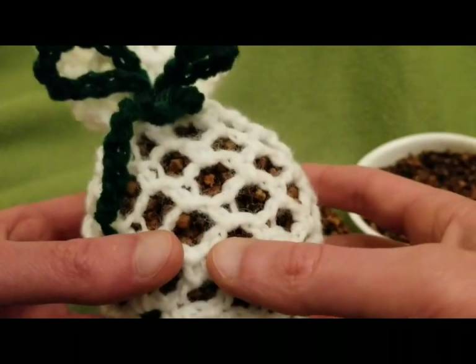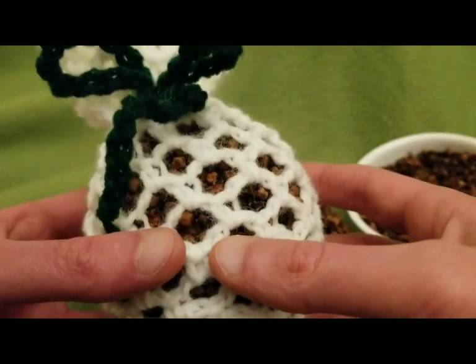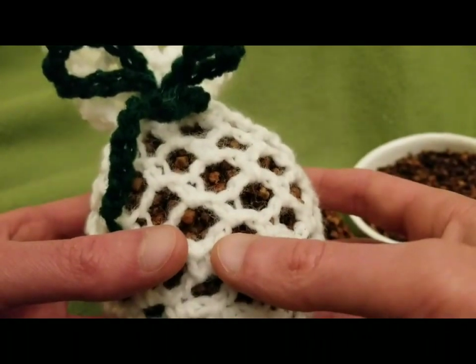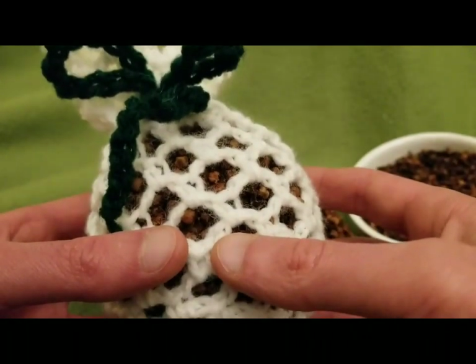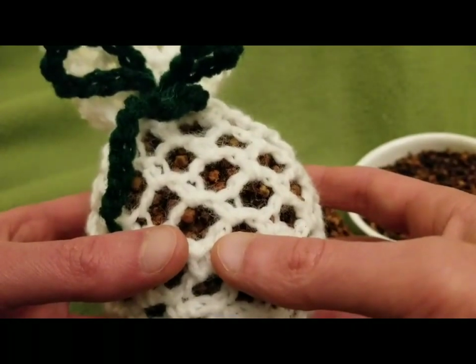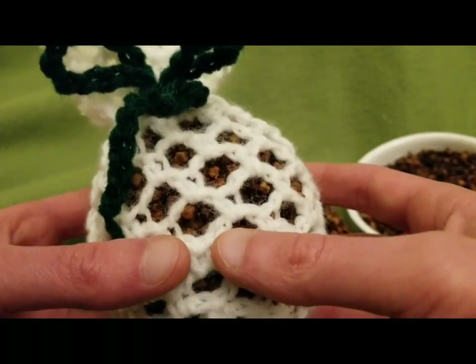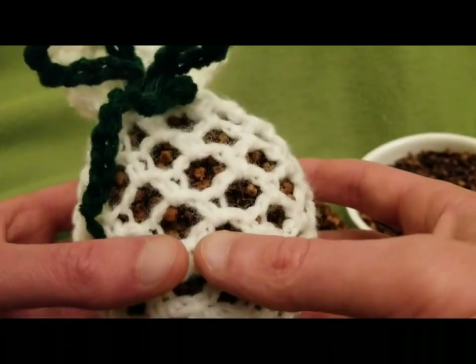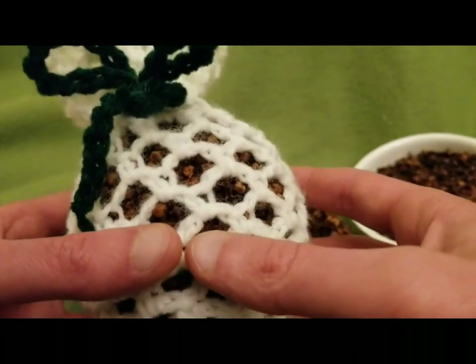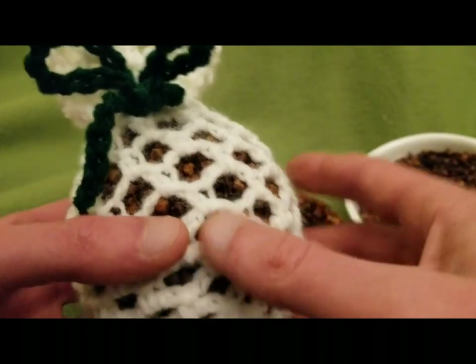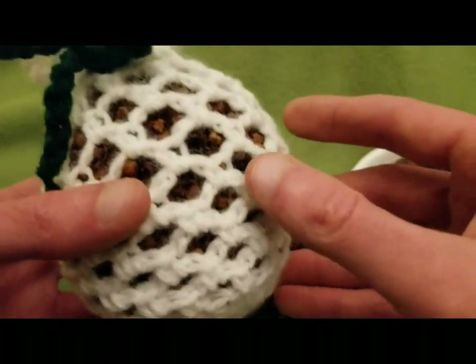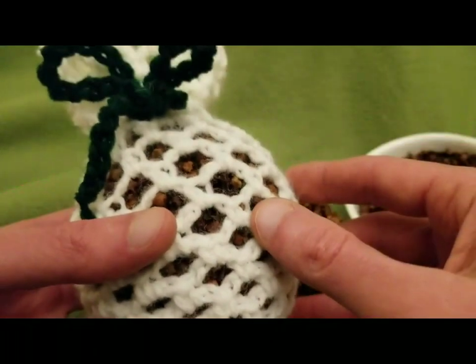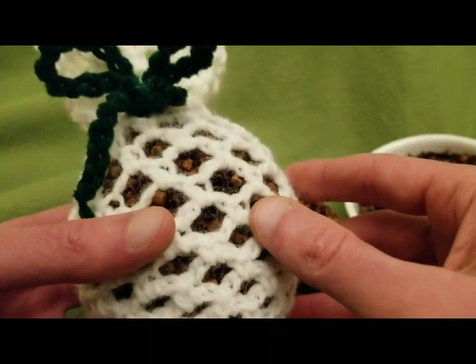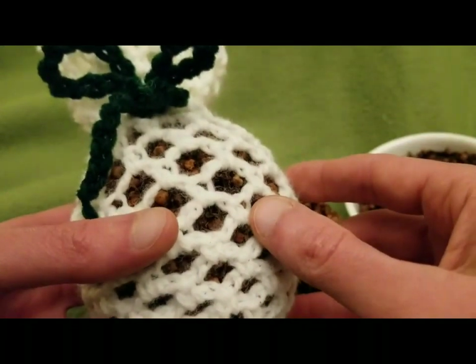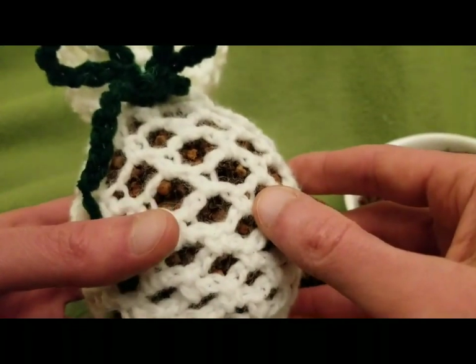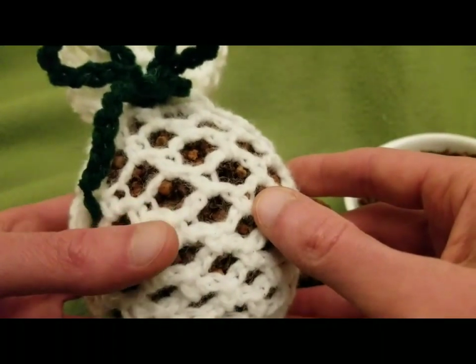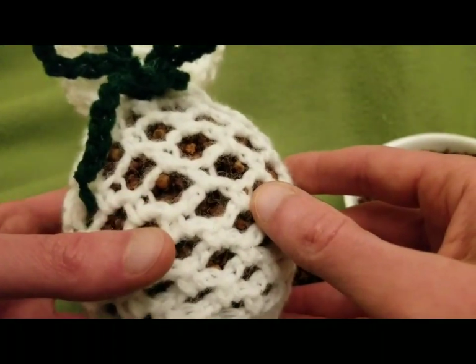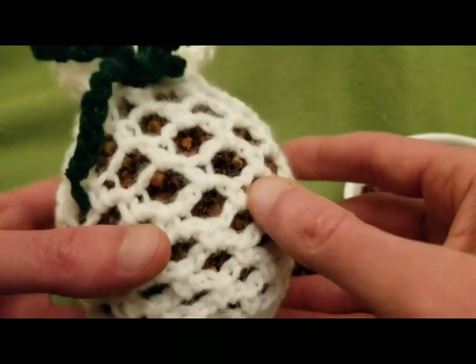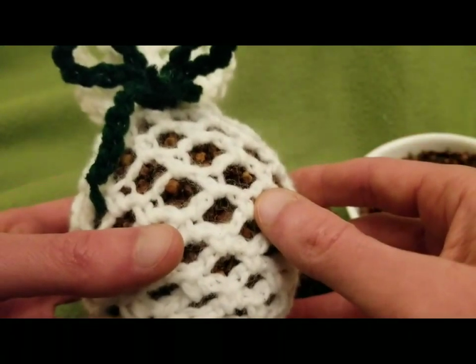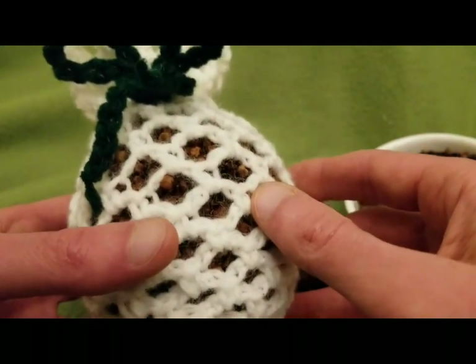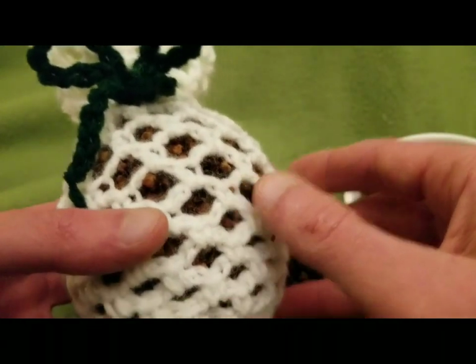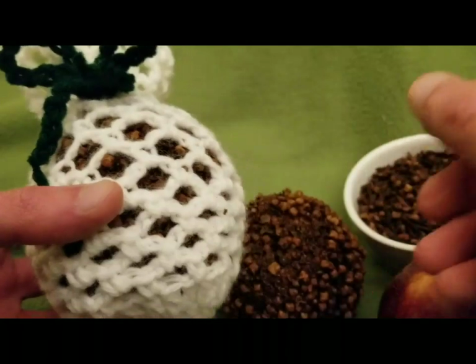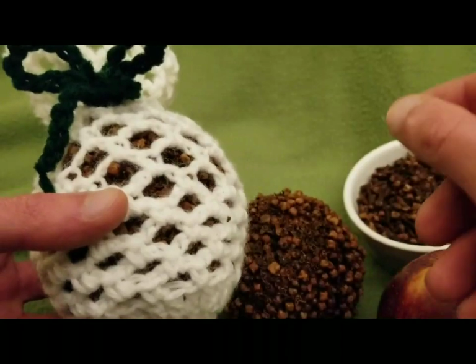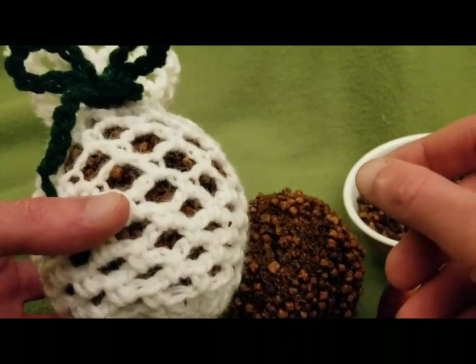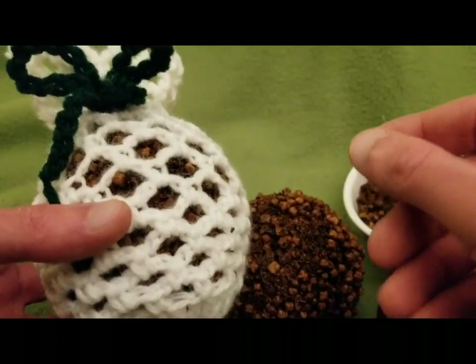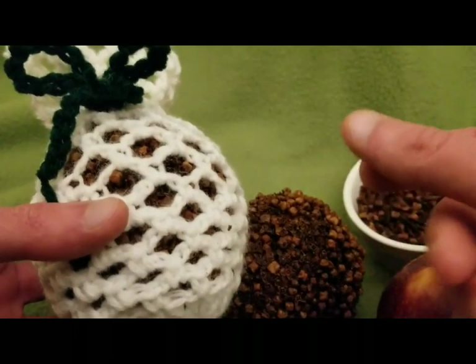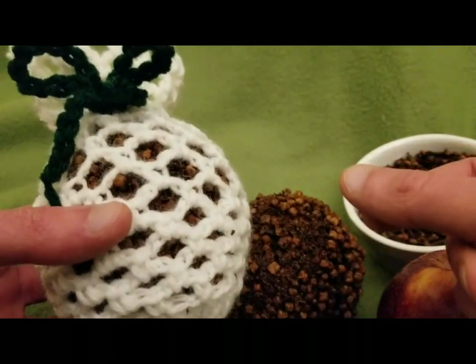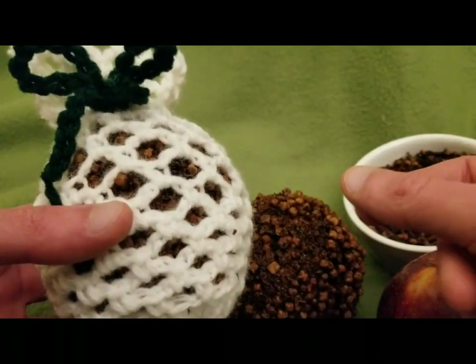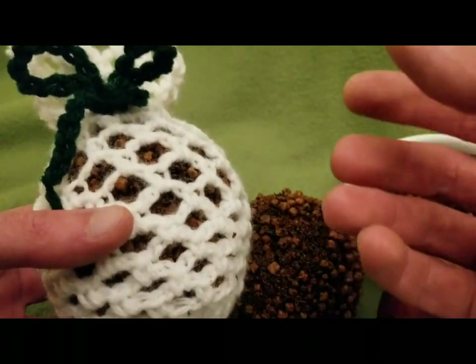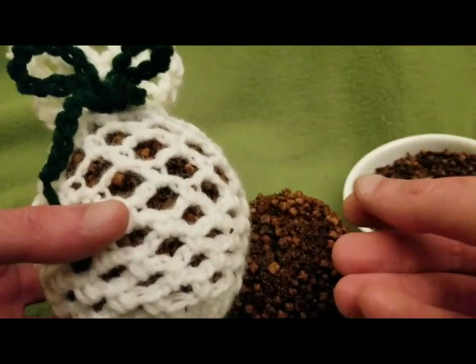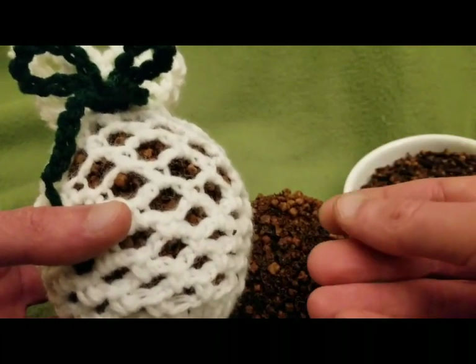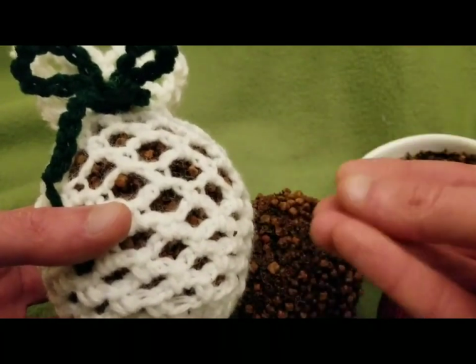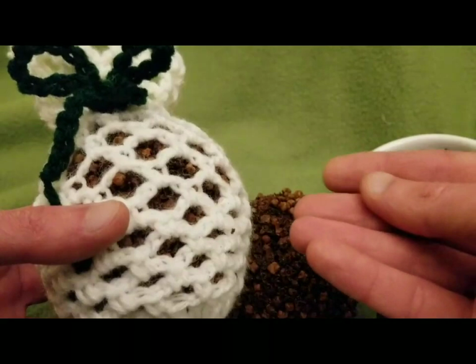The only thing I will say — well, two things. One: it is very, very messy. Because as you're stabbing the apple with all of these little cloves, the juice will come out and you'll get sticky.